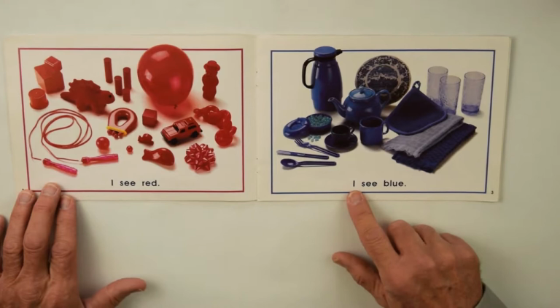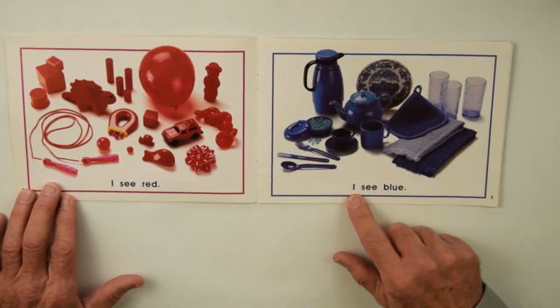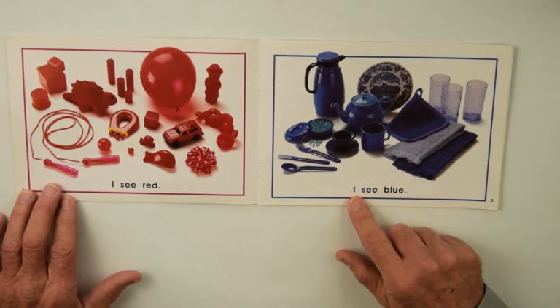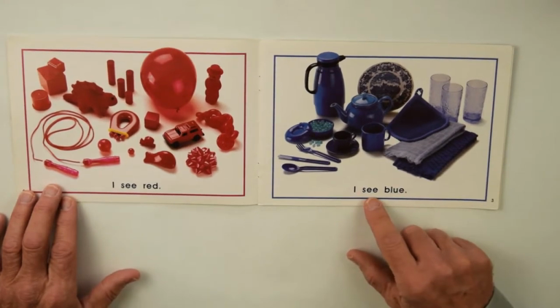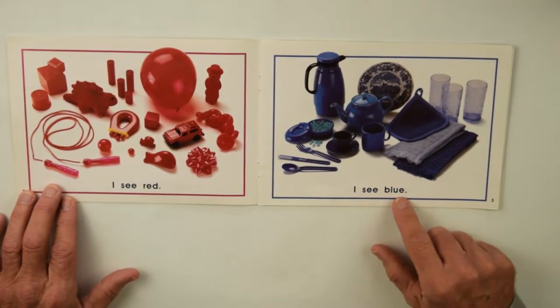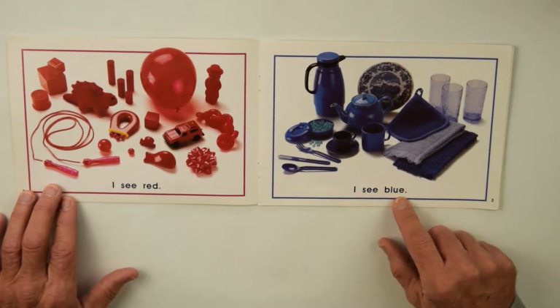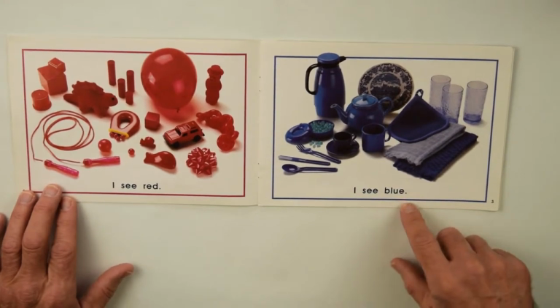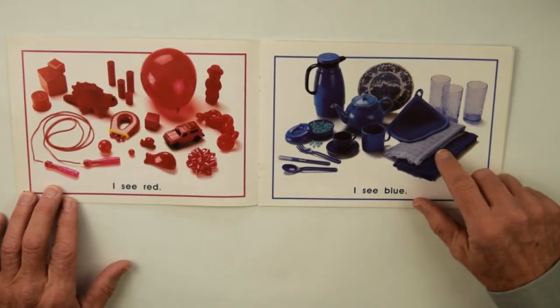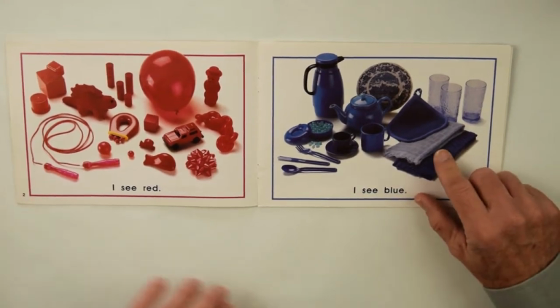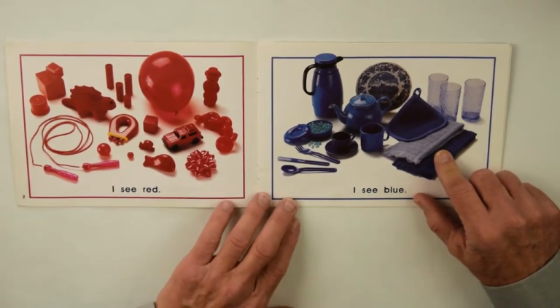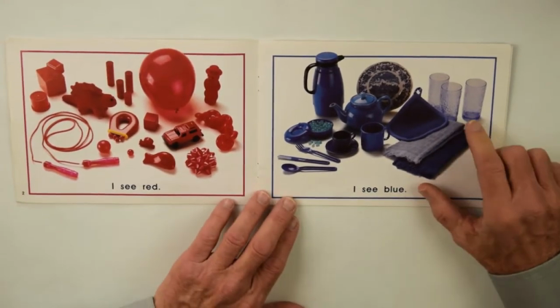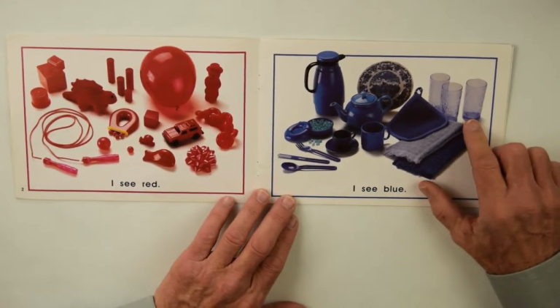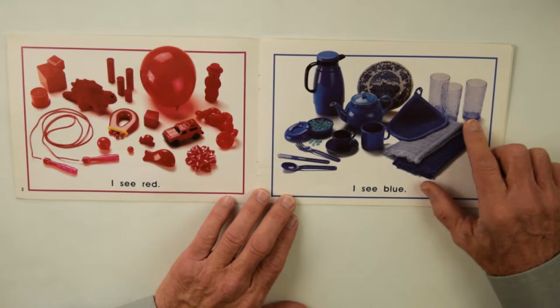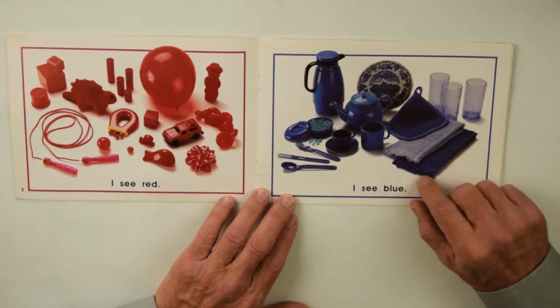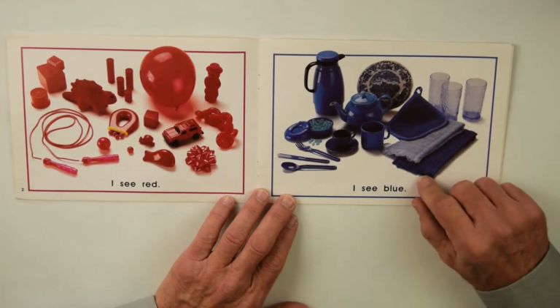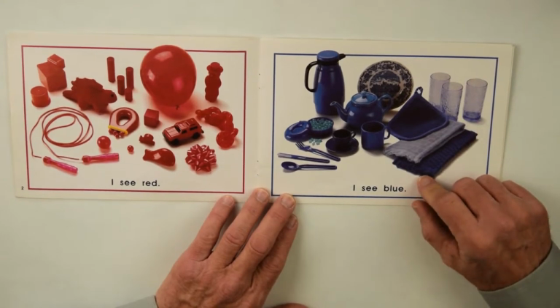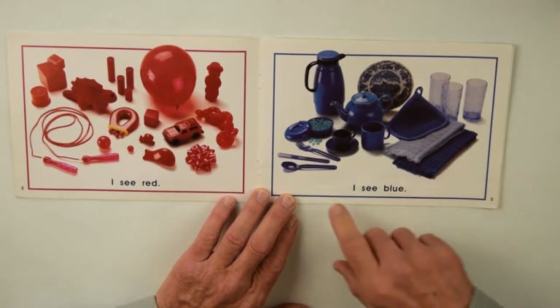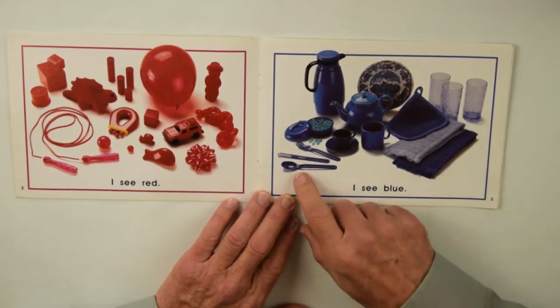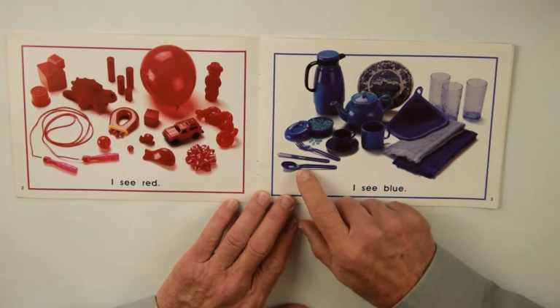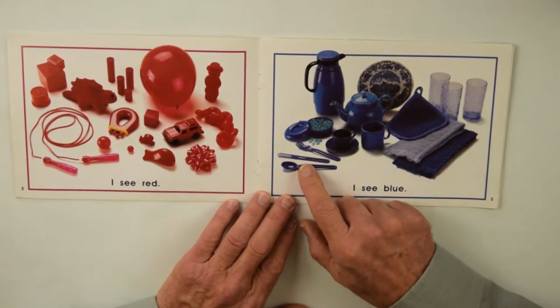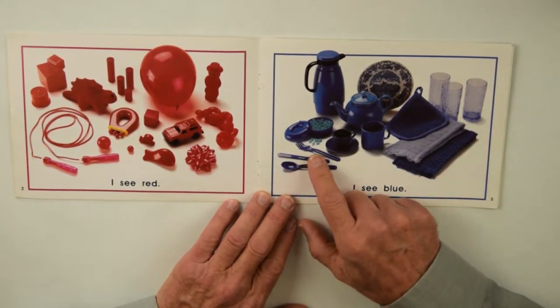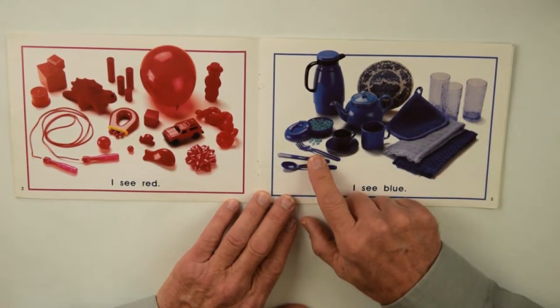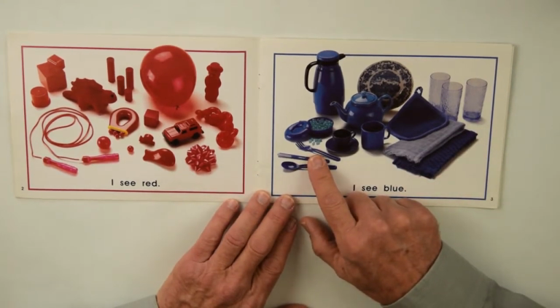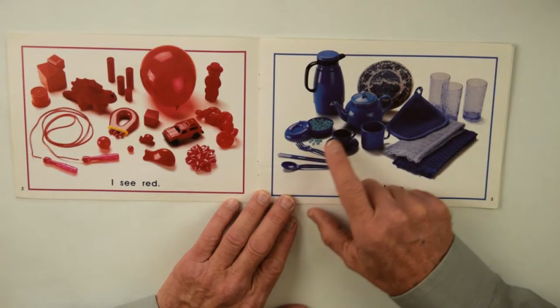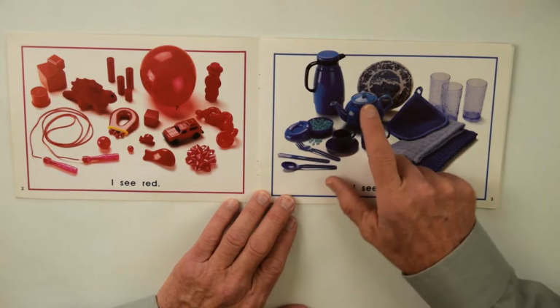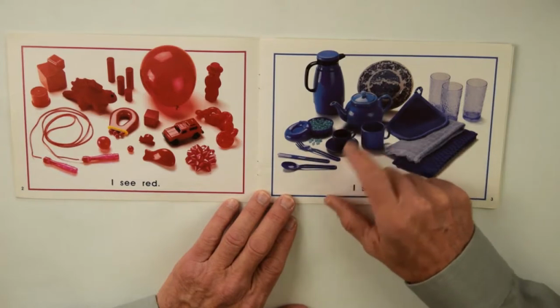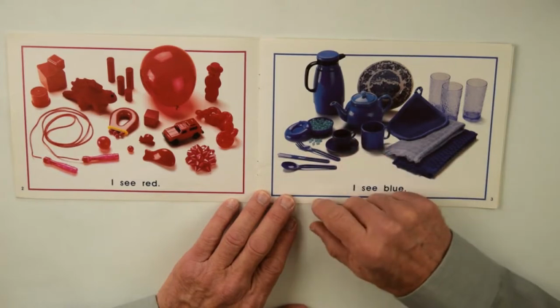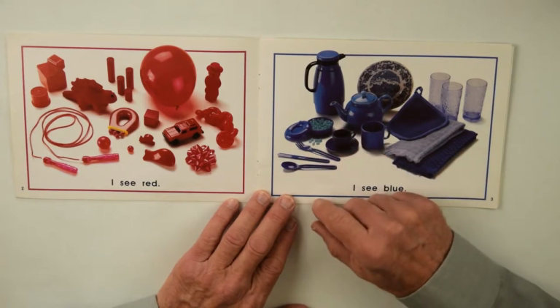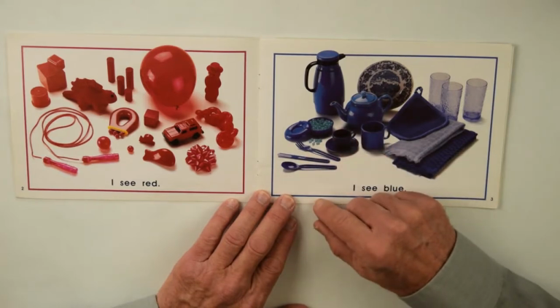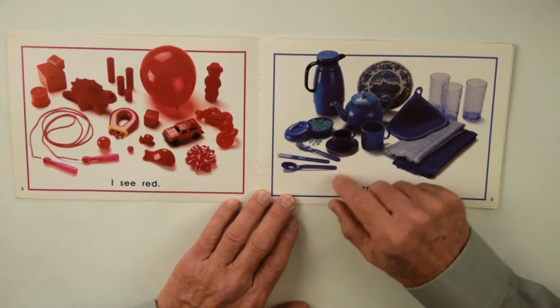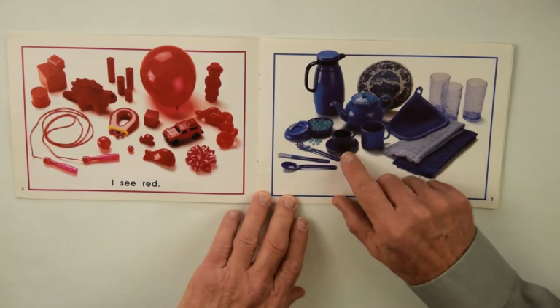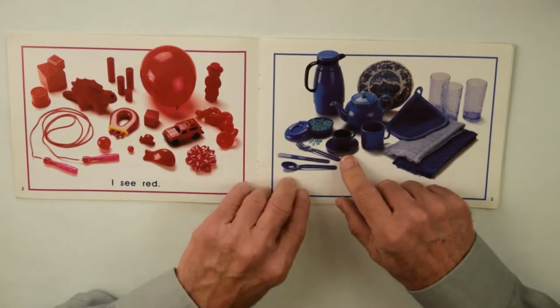On this page I see blue — blue dish towels, blue glasses, and what else do you see in there? There's a spoon, a knife, and a fork. There's the teapot and the teacup with a plate.